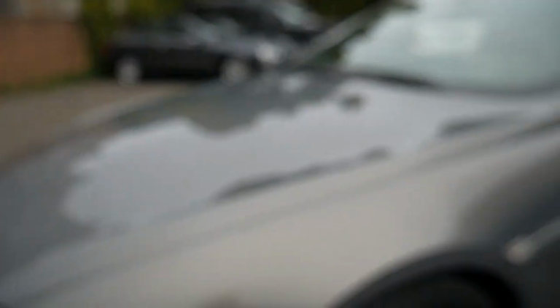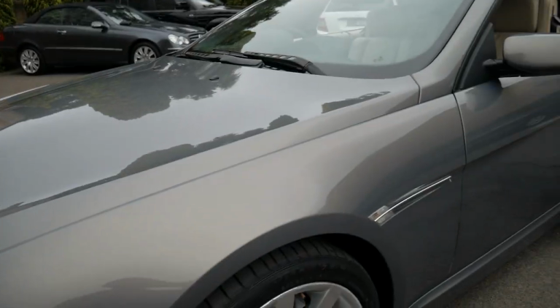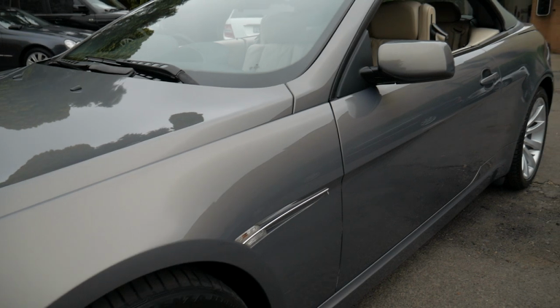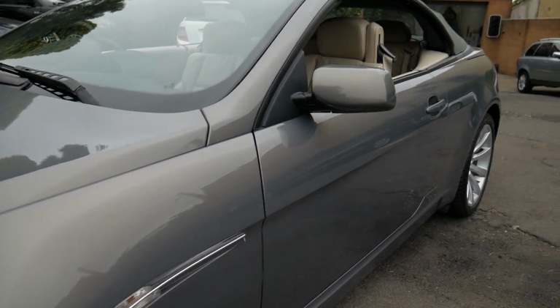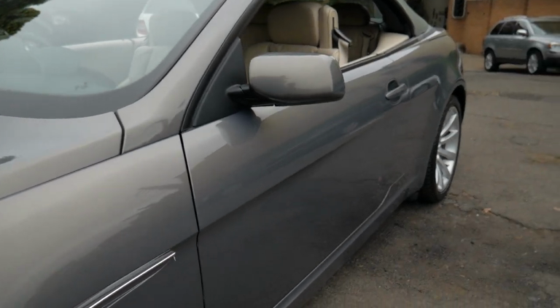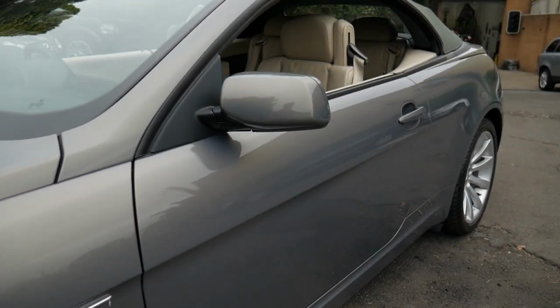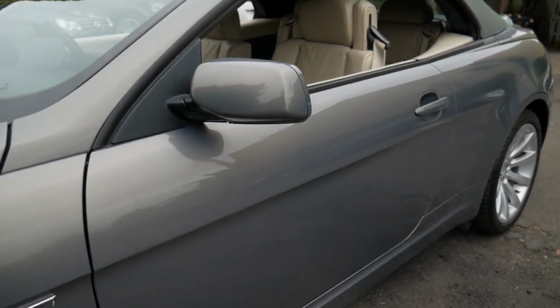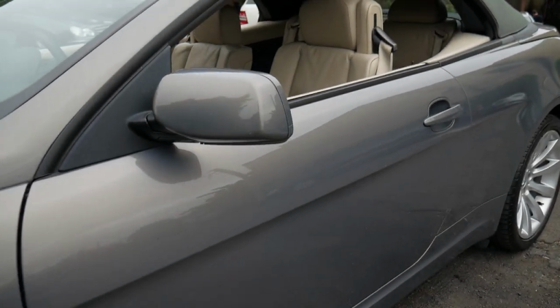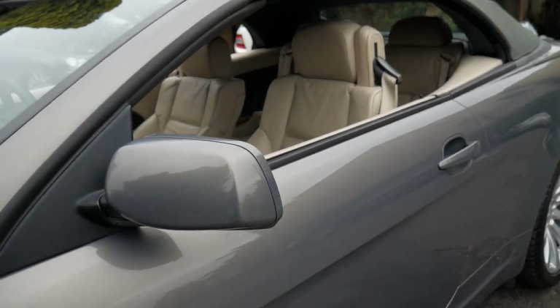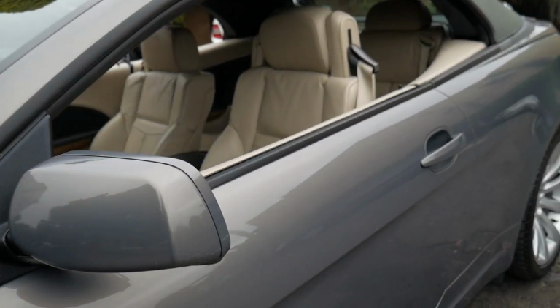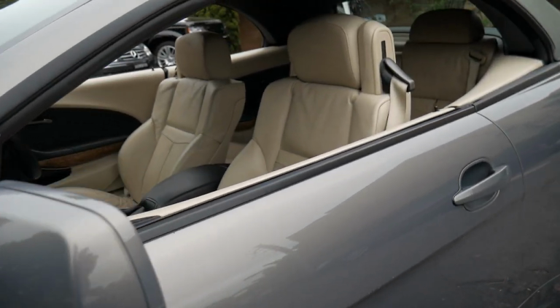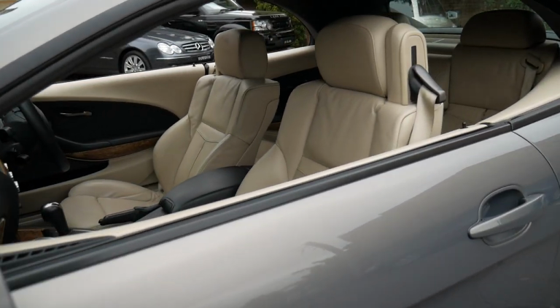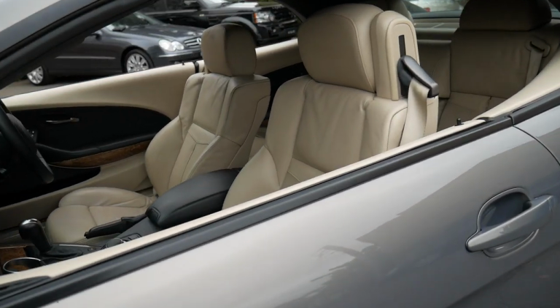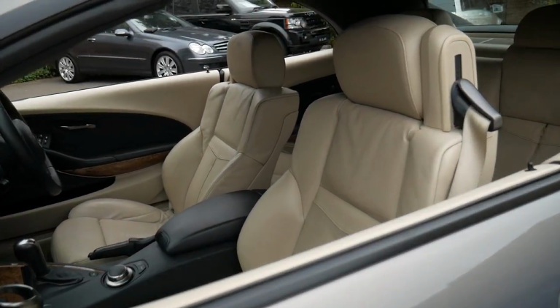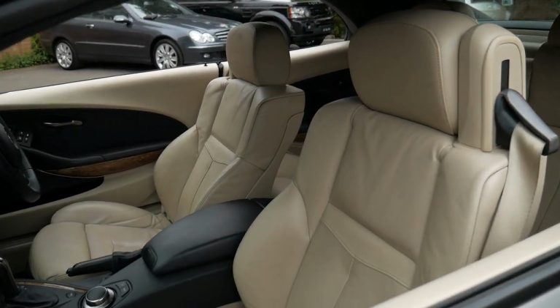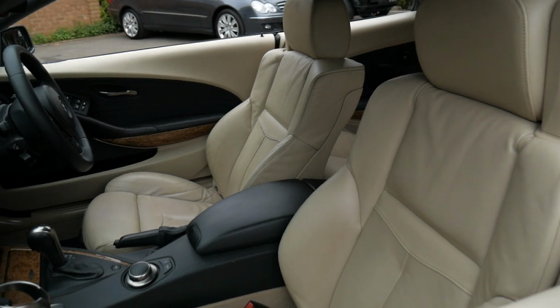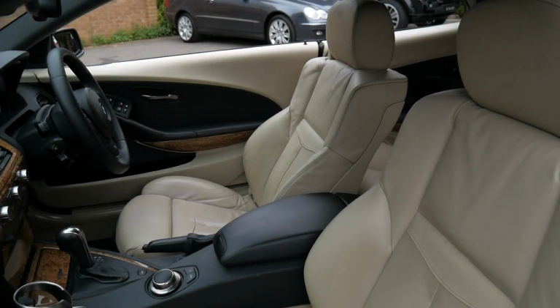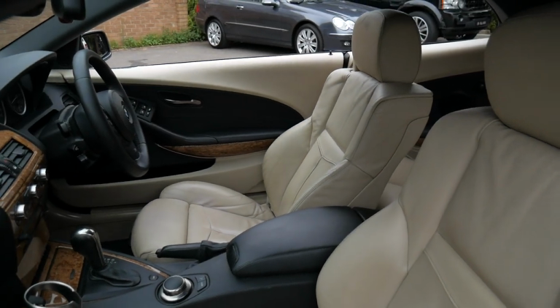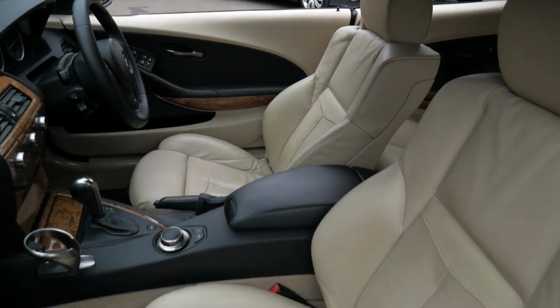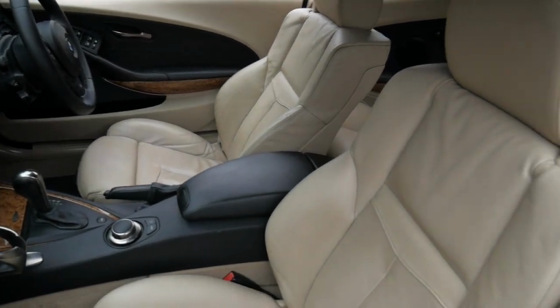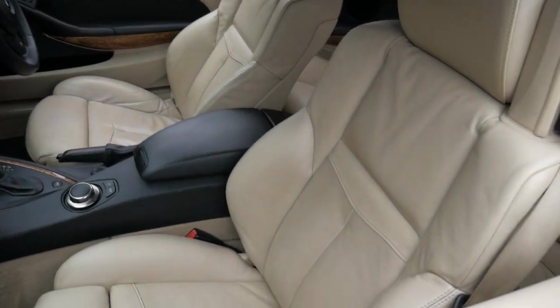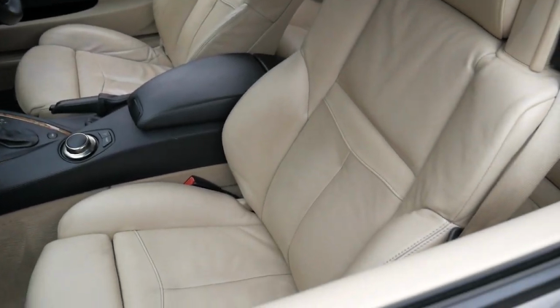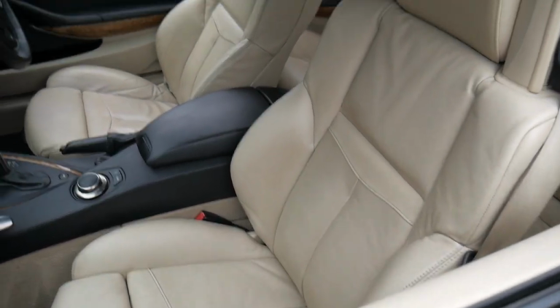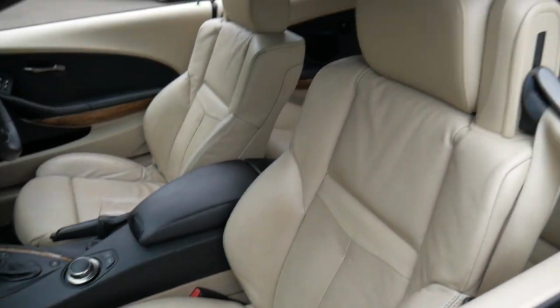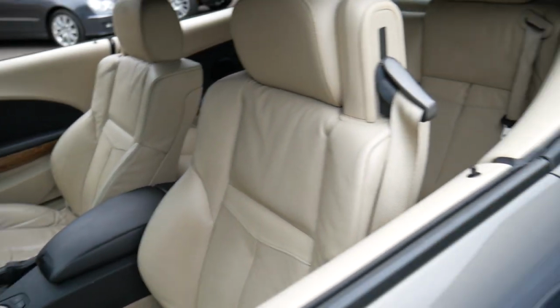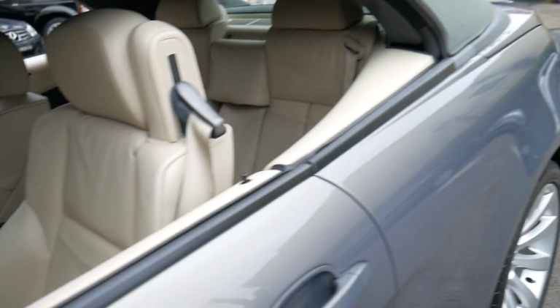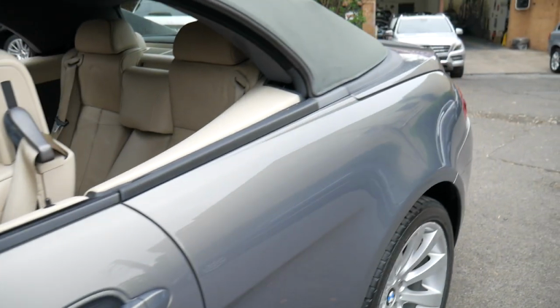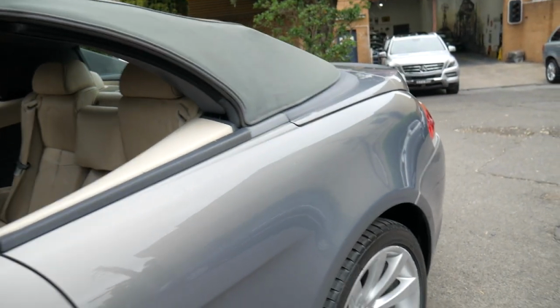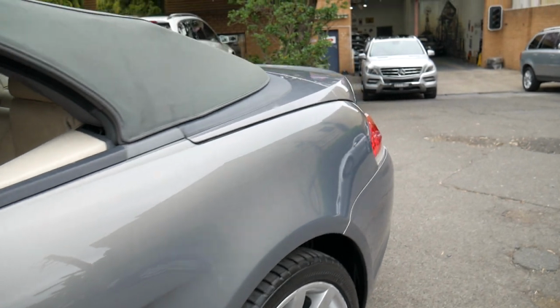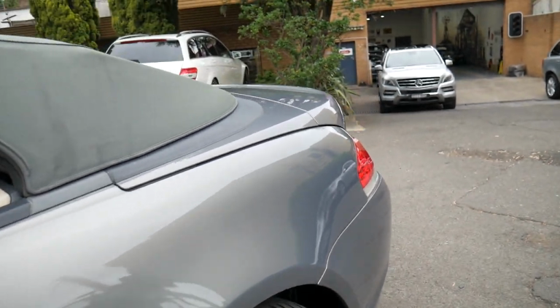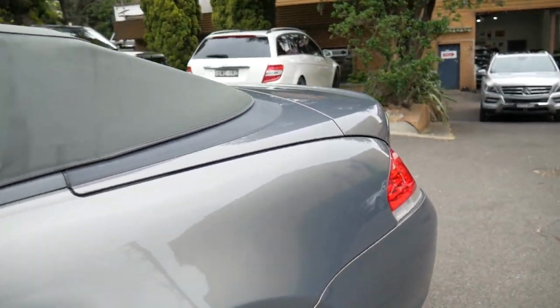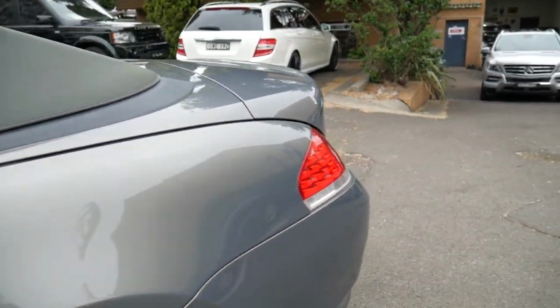We're very thorough about these cars — we check things like Takata airbag recalls, we check the PPSR car history report and make sure there's no money owing on the cars, and take them for a very good drive. We've also got a hoist of our own.